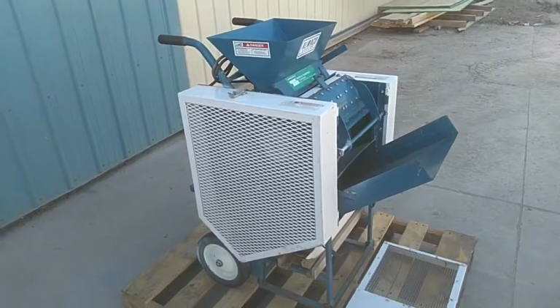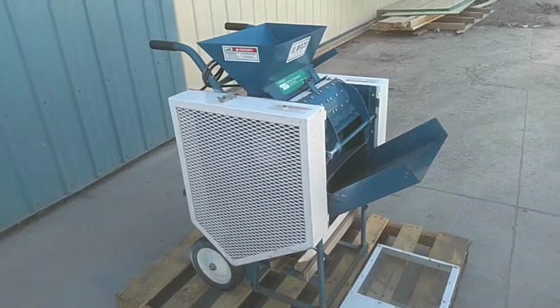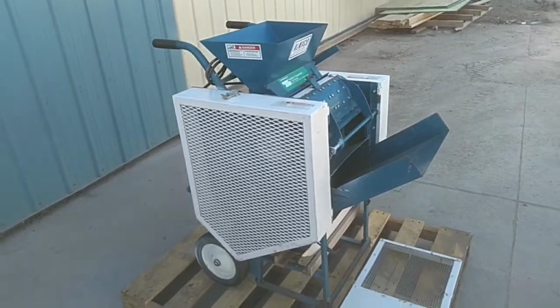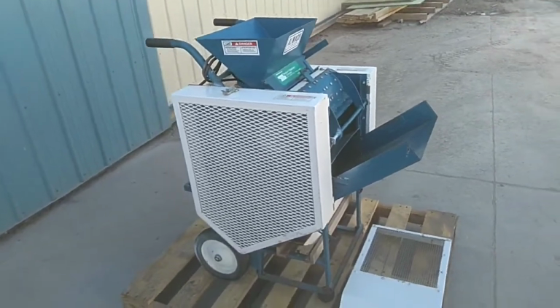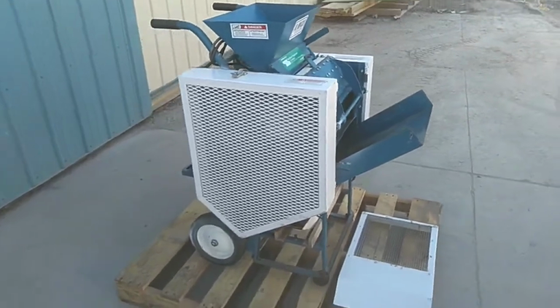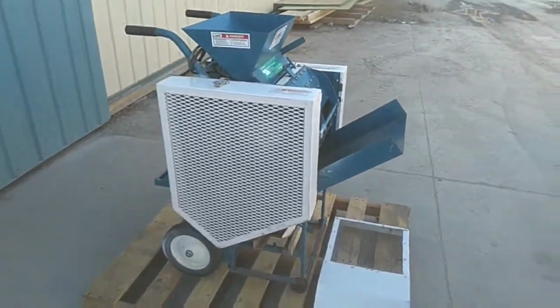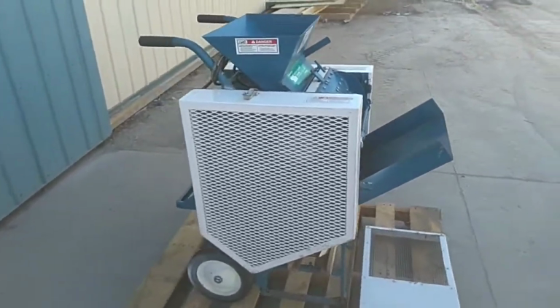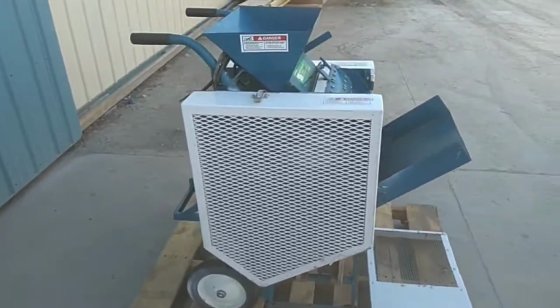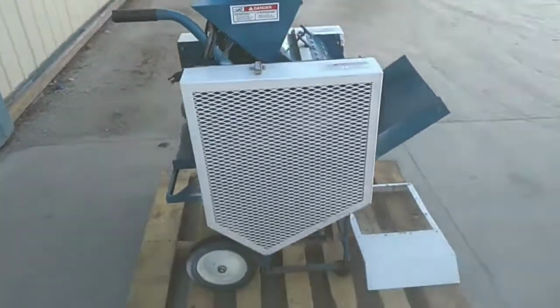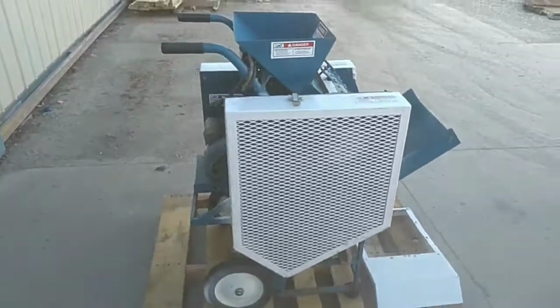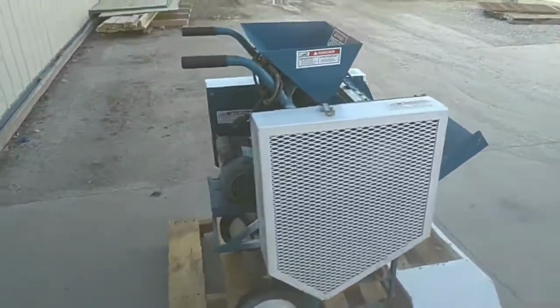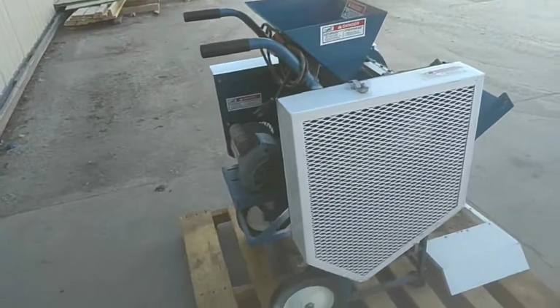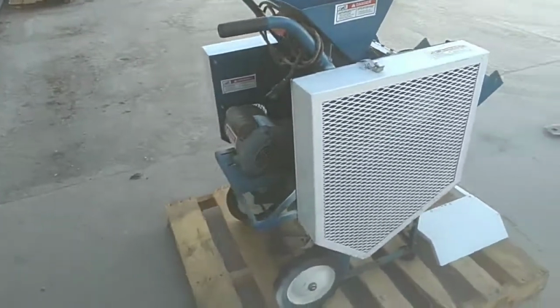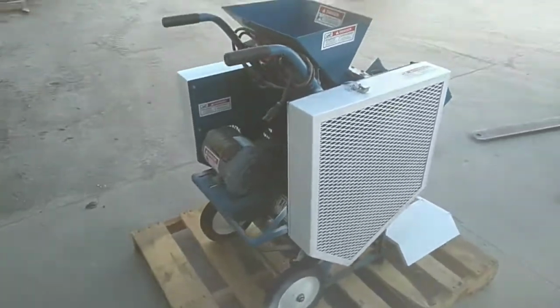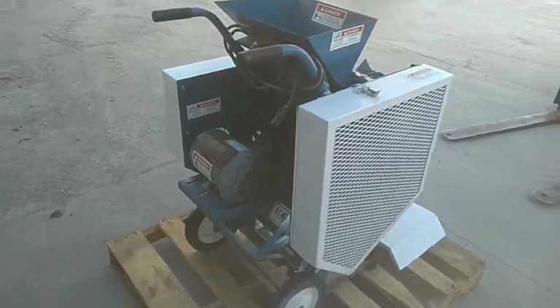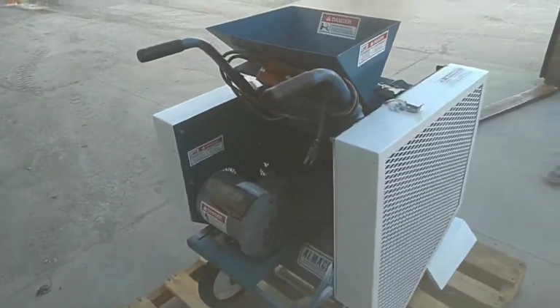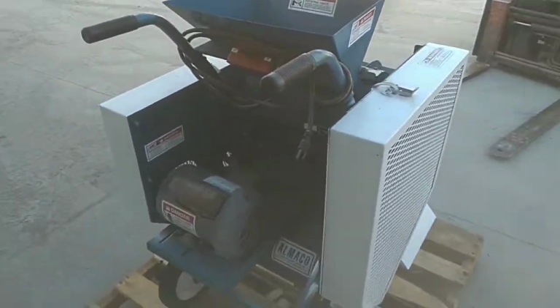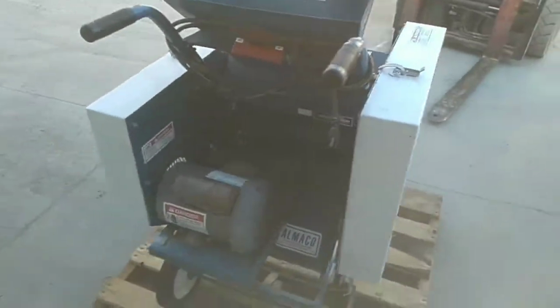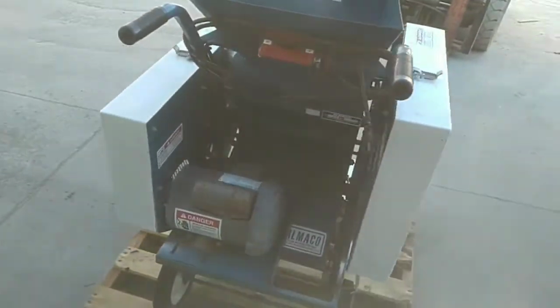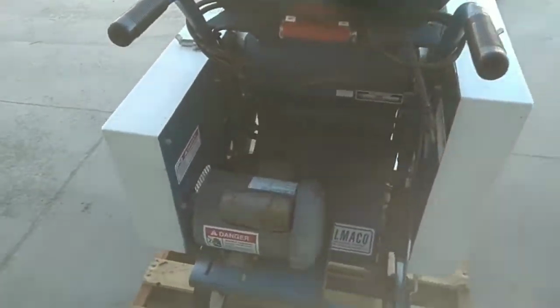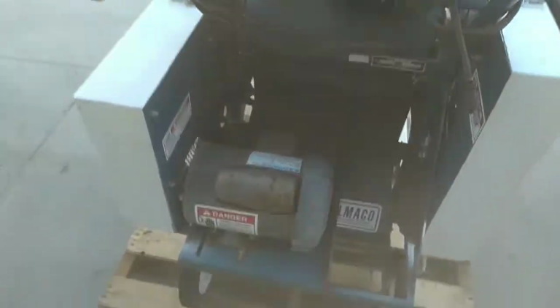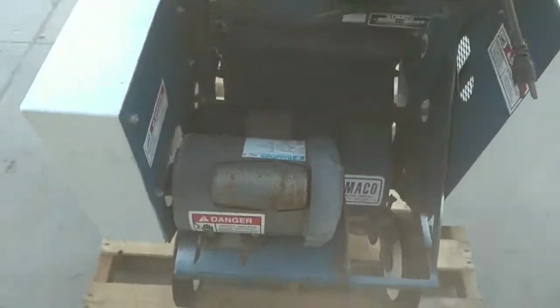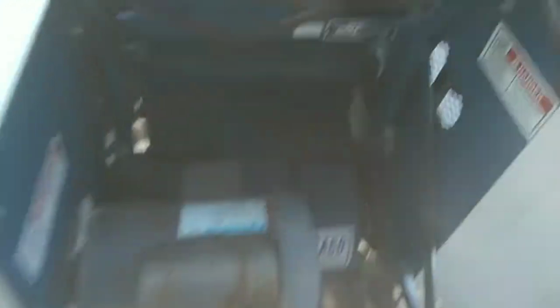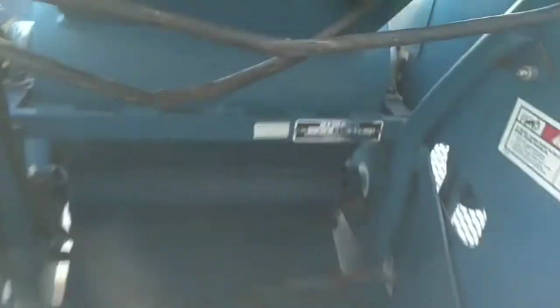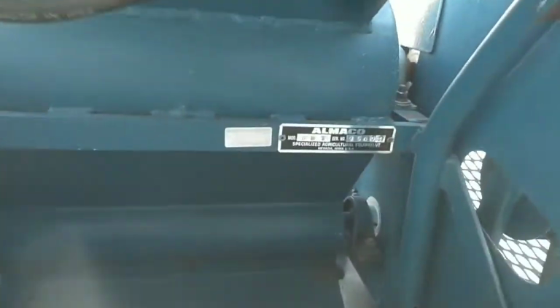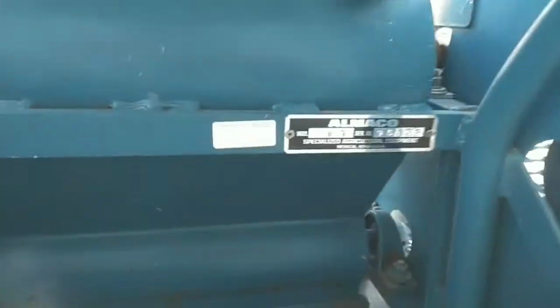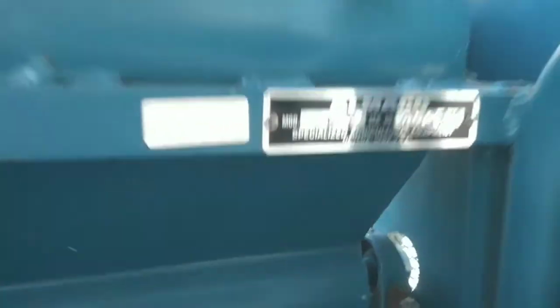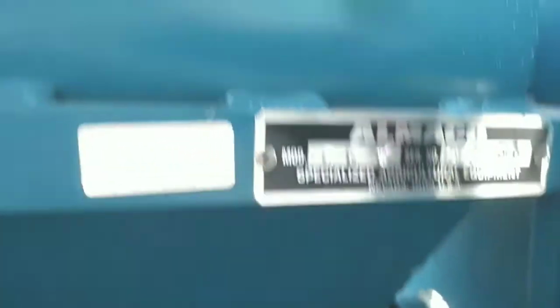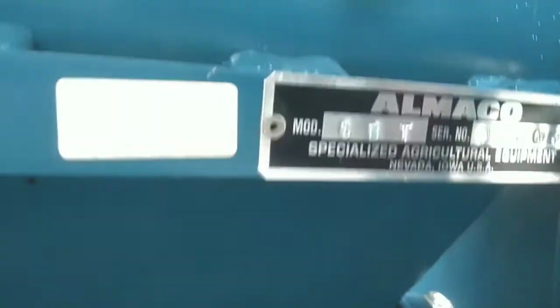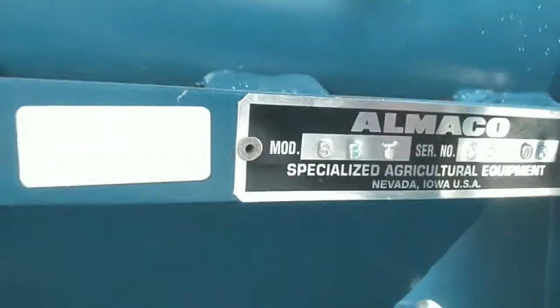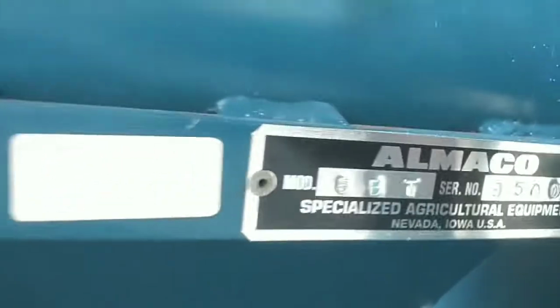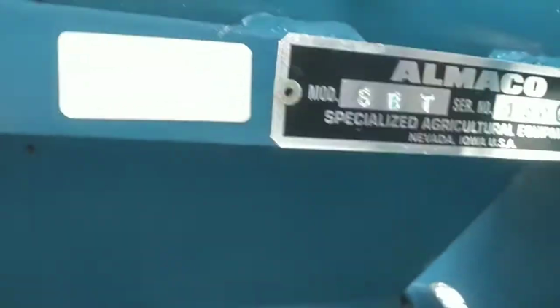Today we are looking at an Almako Bundle Thresher. This unit is in good, ready to run condition. We put this unit through the shop, test ran it, inspected all of the wear components. Everything's in good shape and has a lot of life in it.